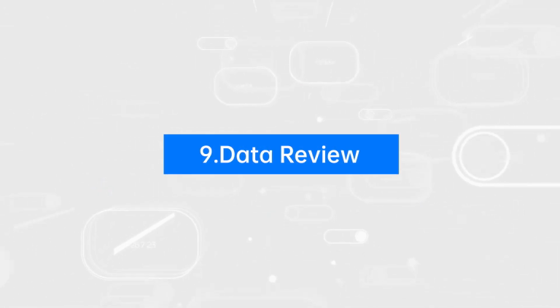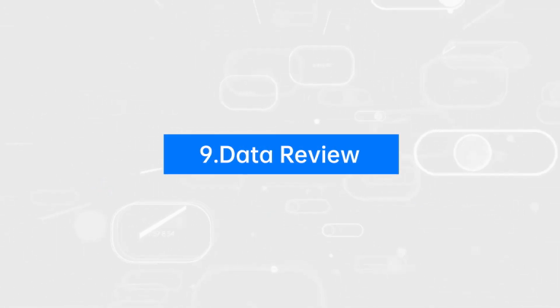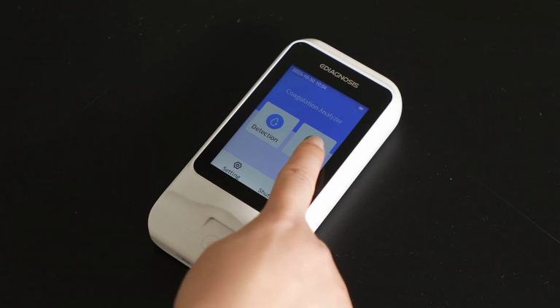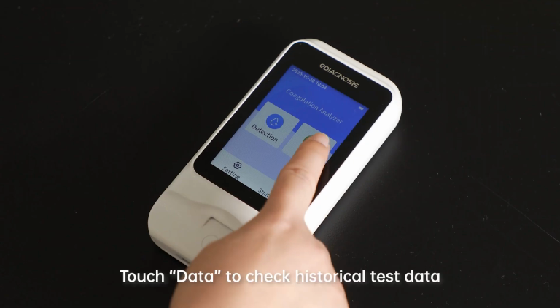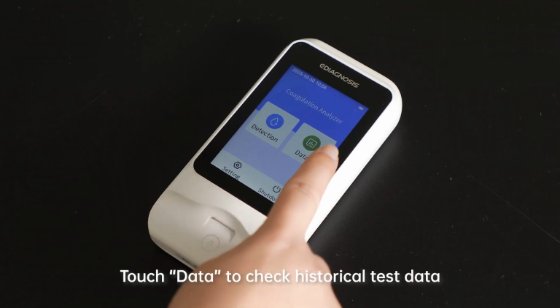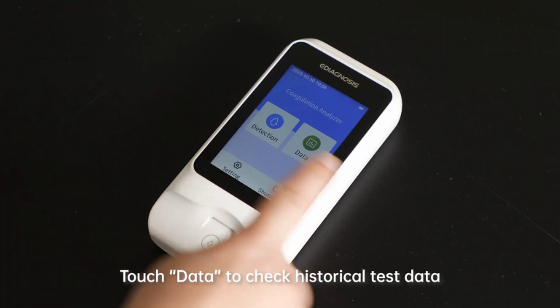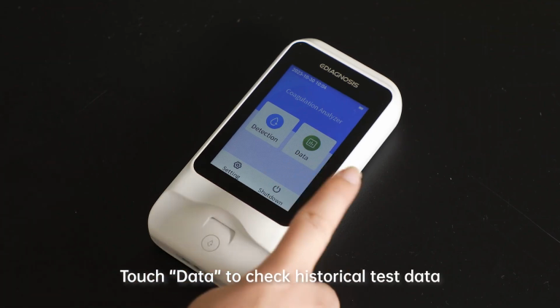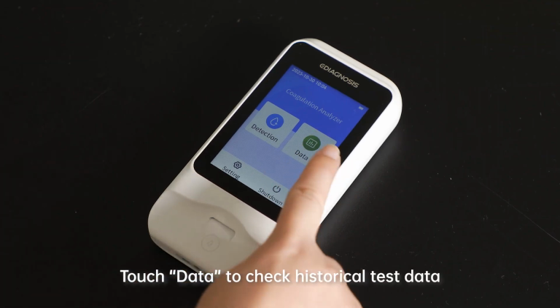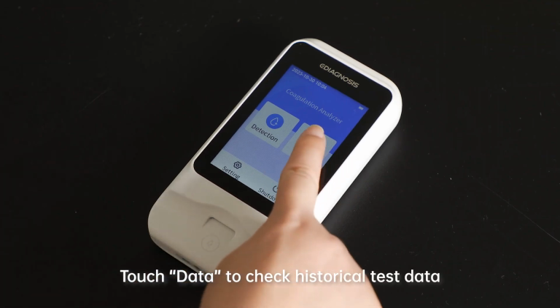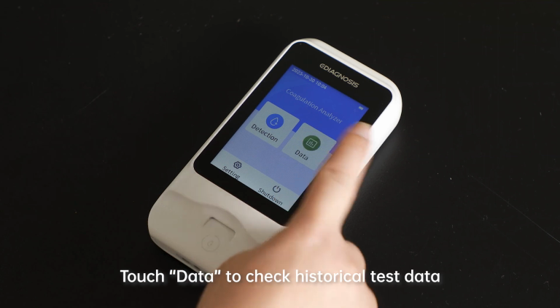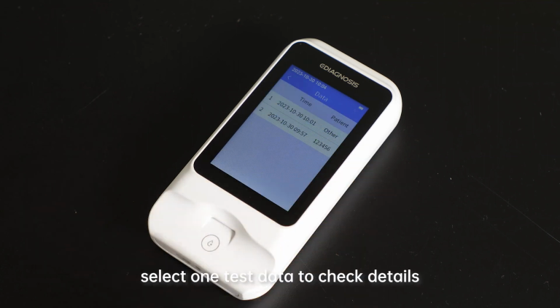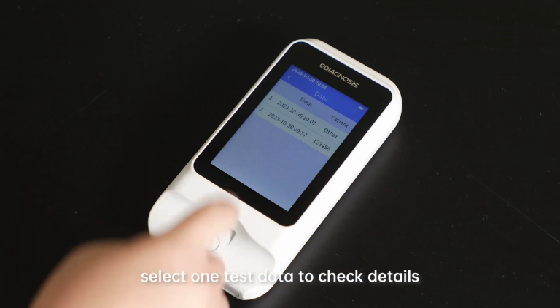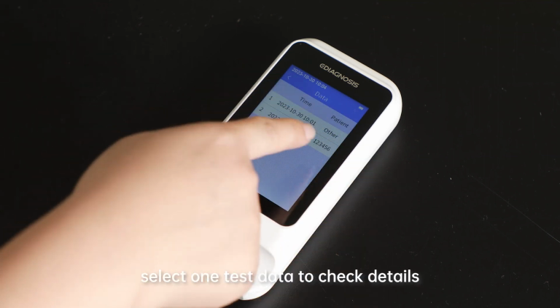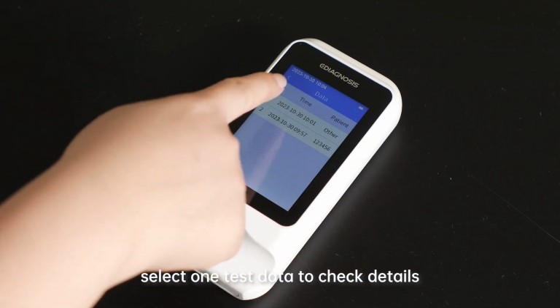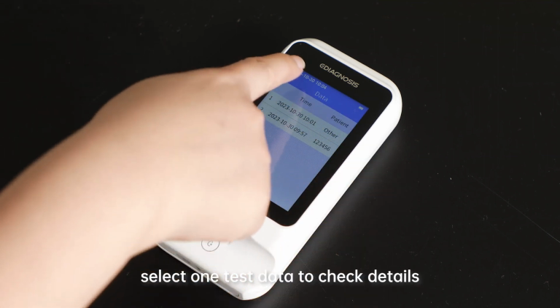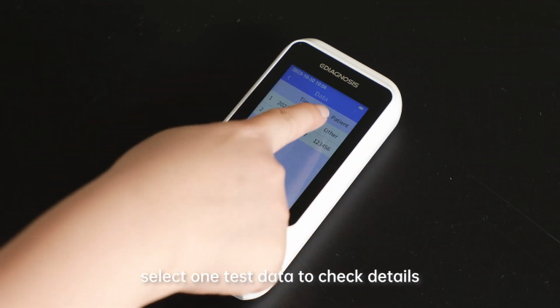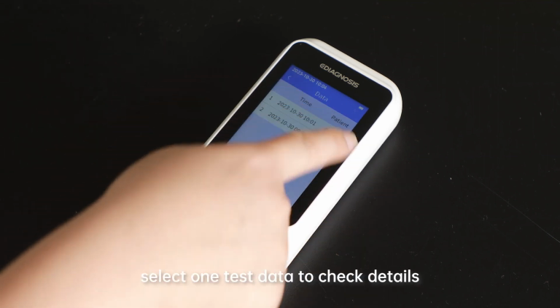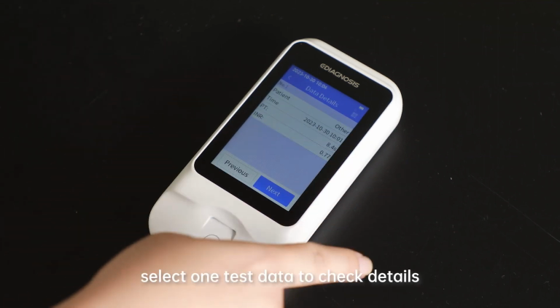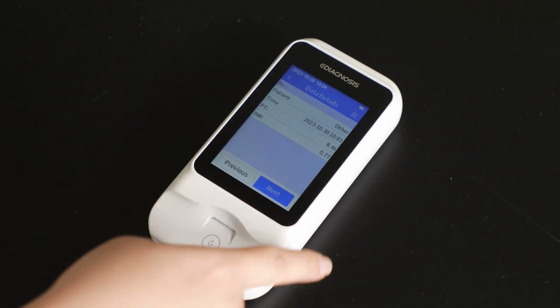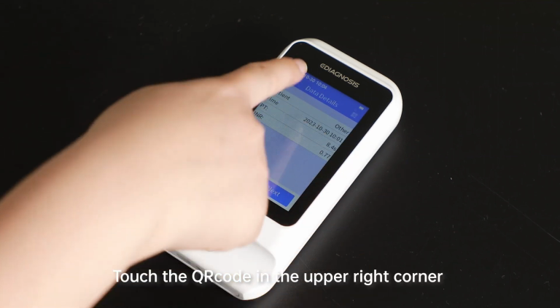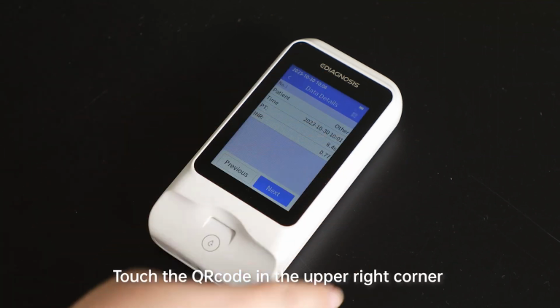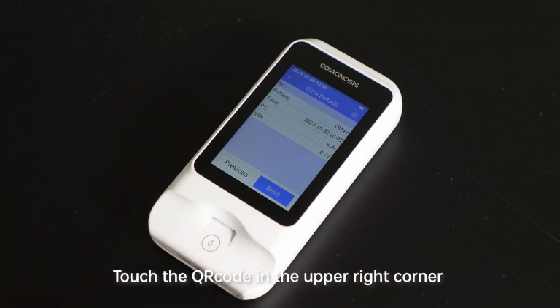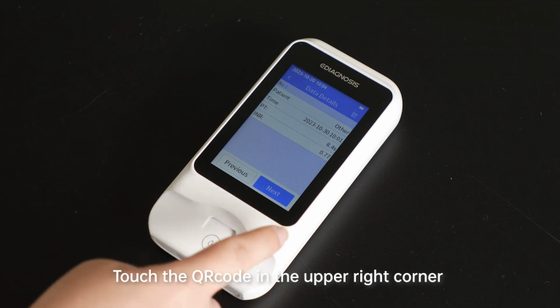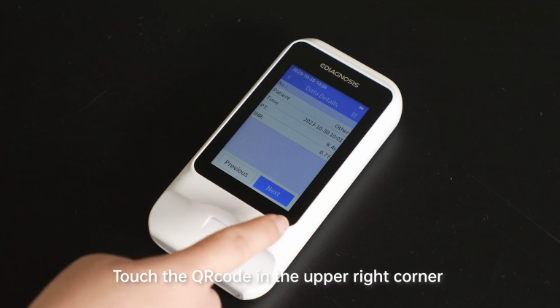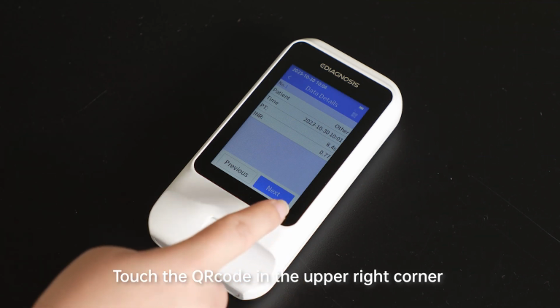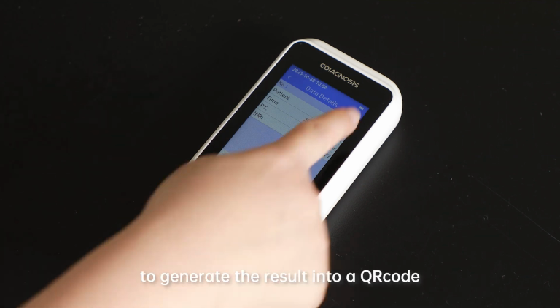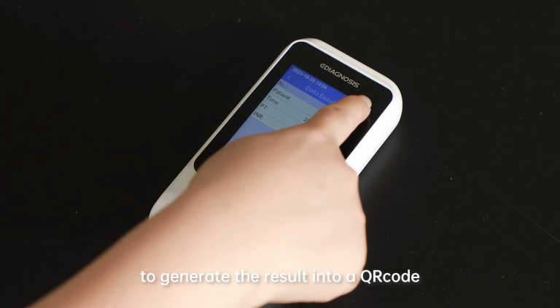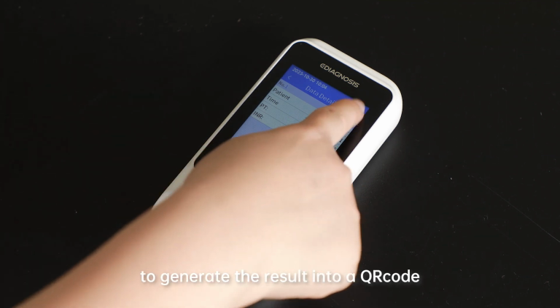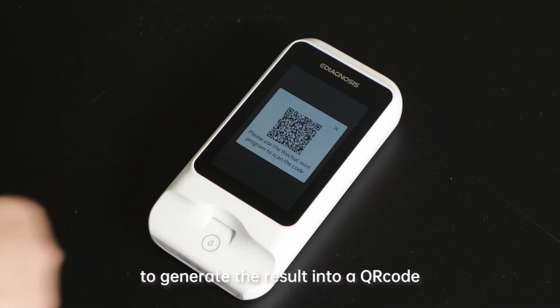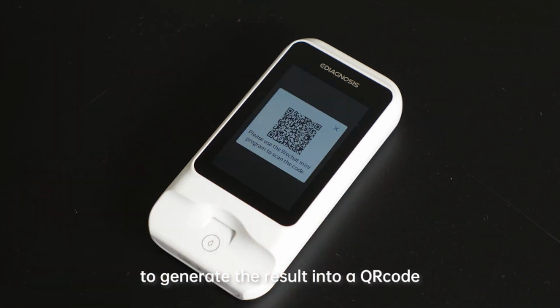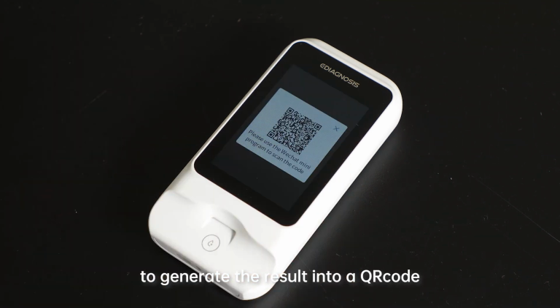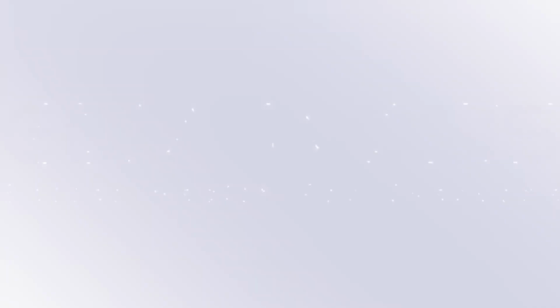Step 9: Data review. Touch Data to check historical test data. Select one test record to check its details. Touch the QR code in the upper right corner to generate the result as a QR code.